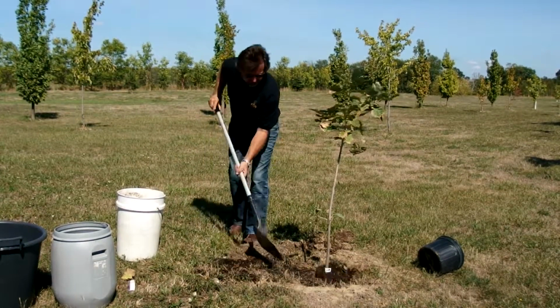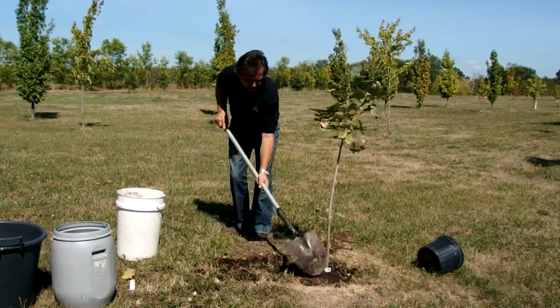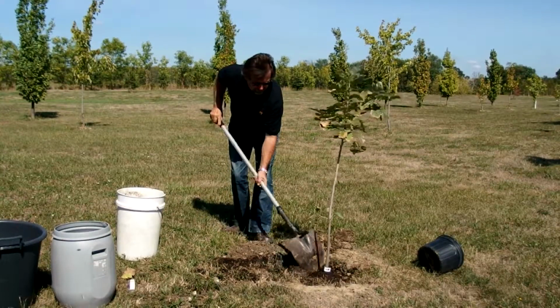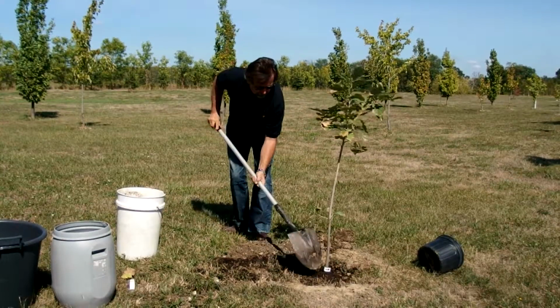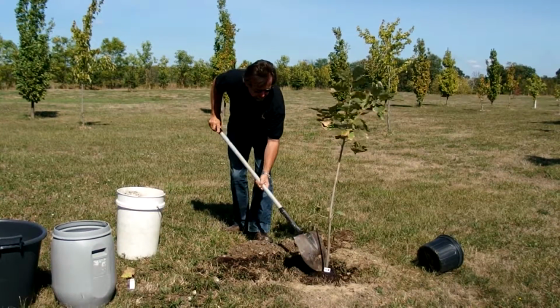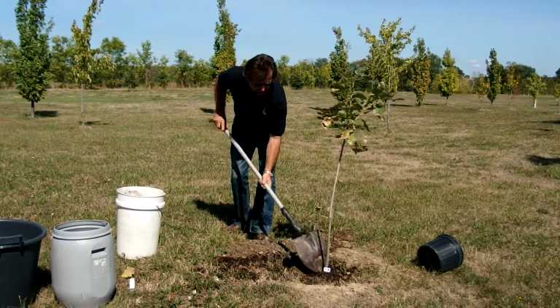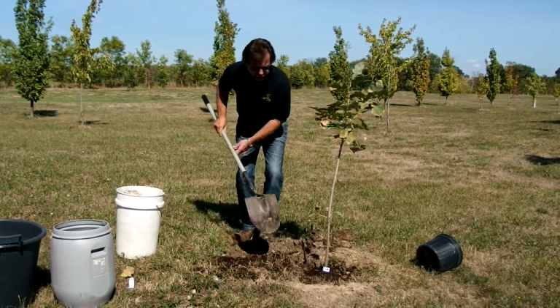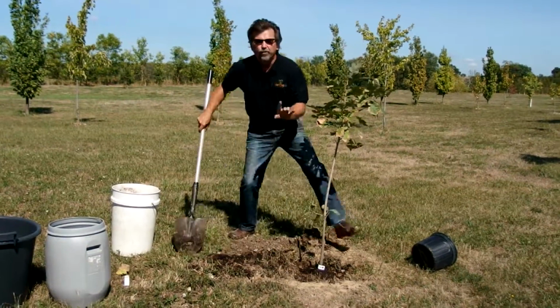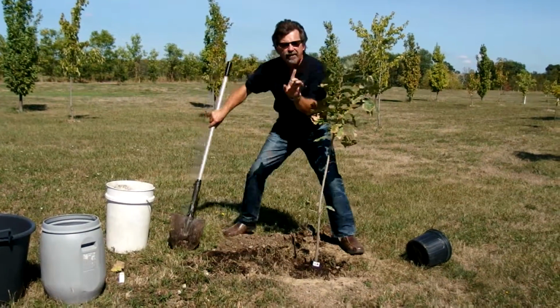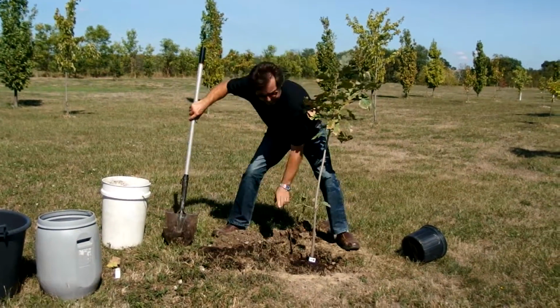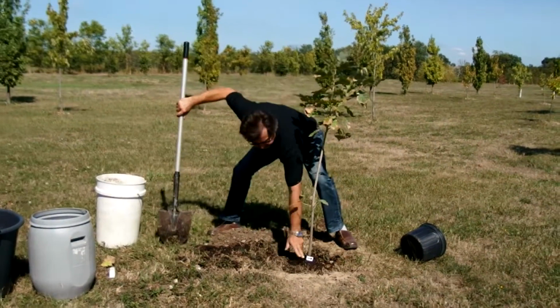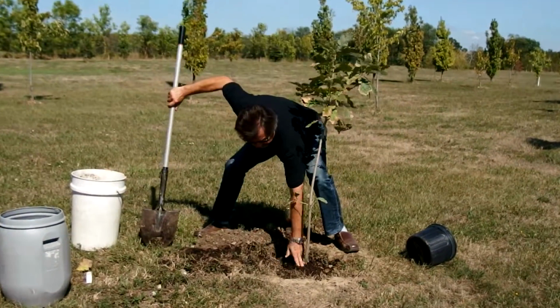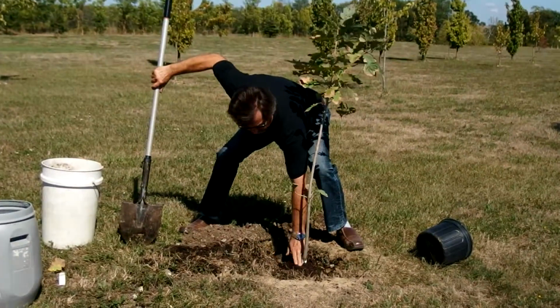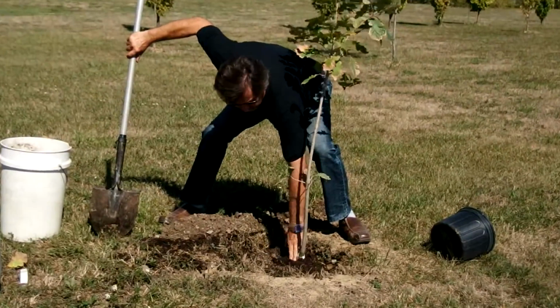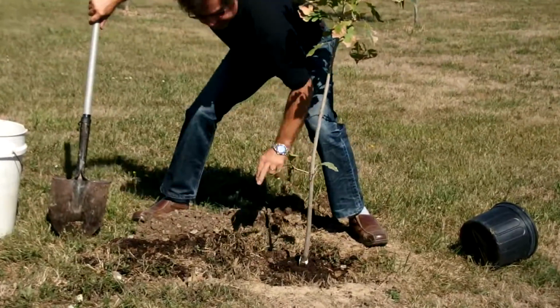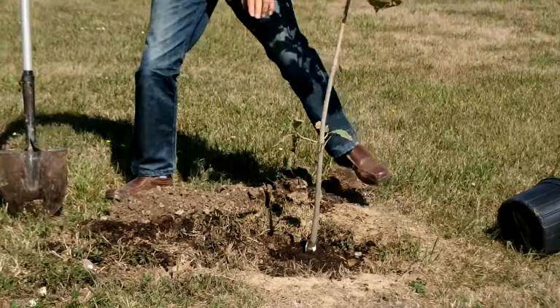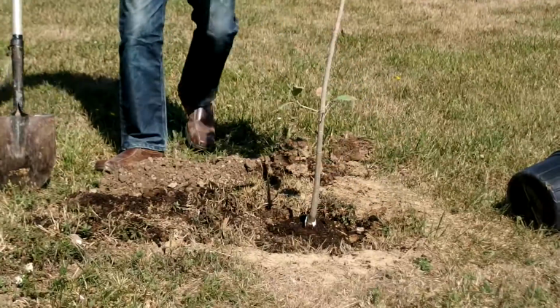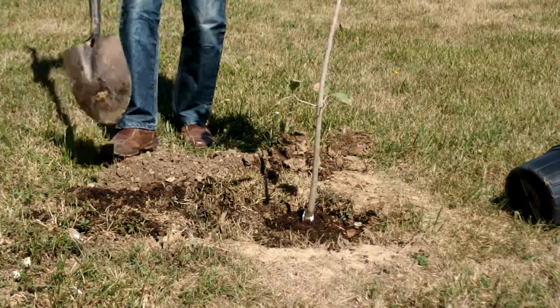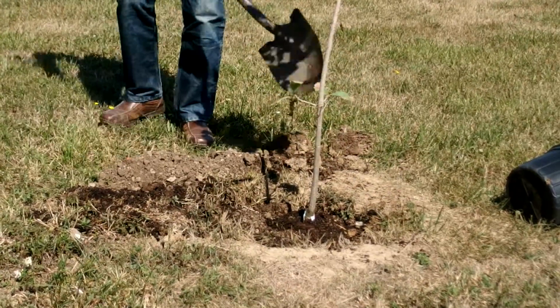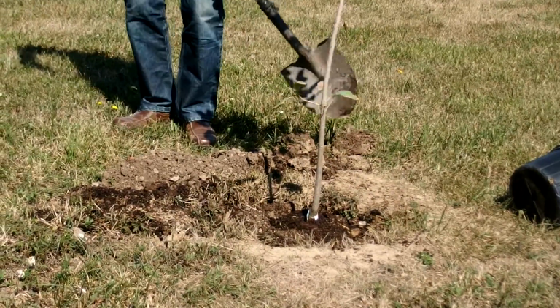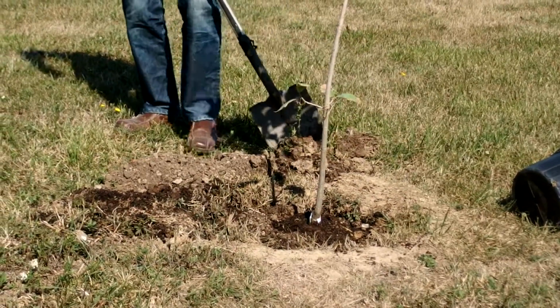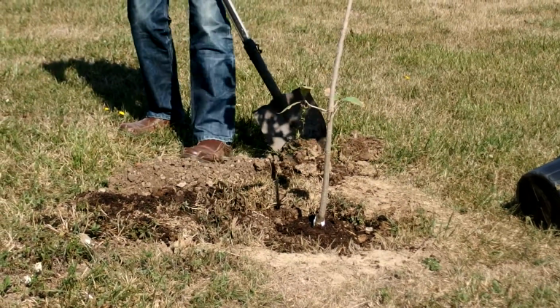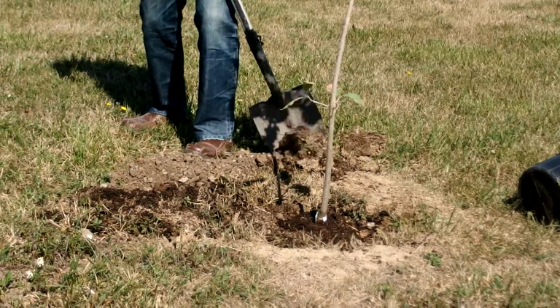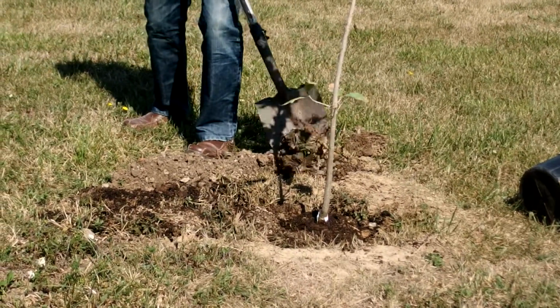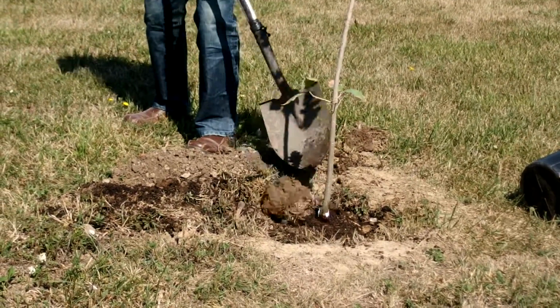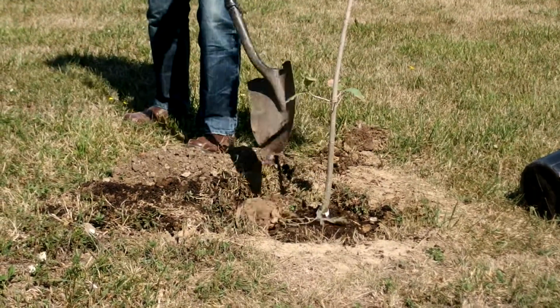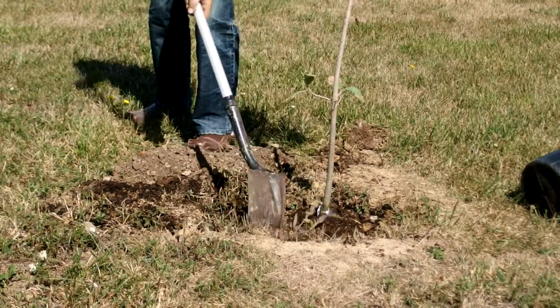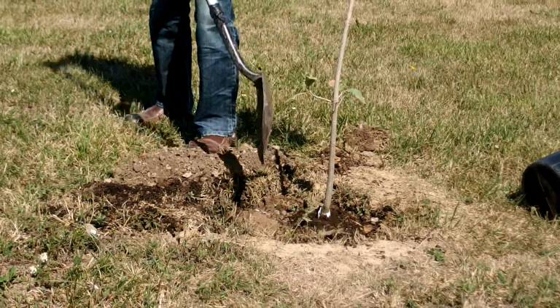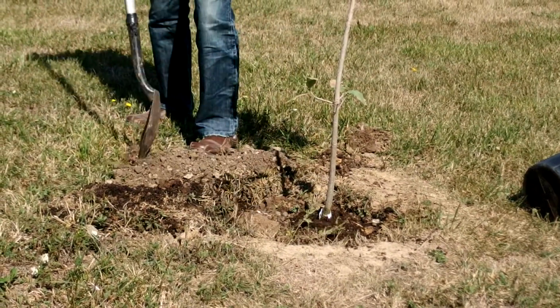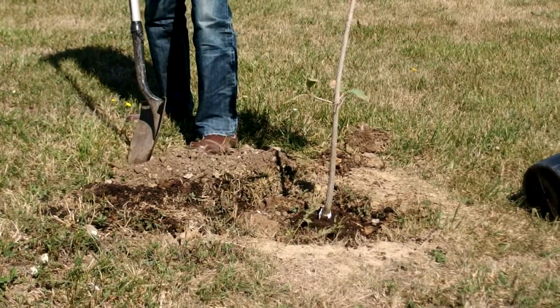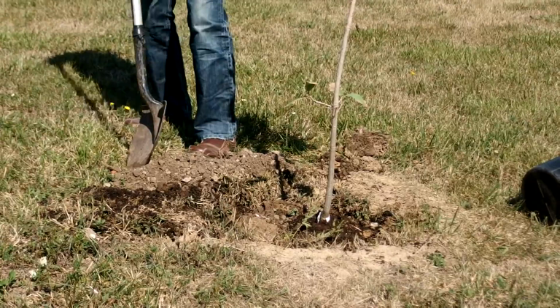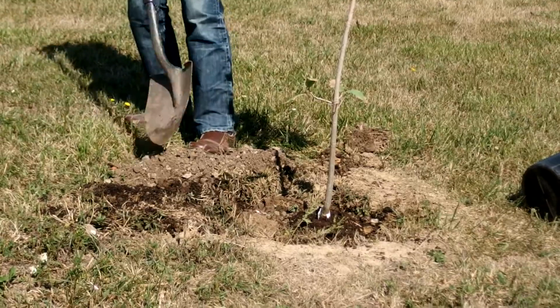Now remember, we never bury the root ball — that's the root collar. We never bury the root collar.